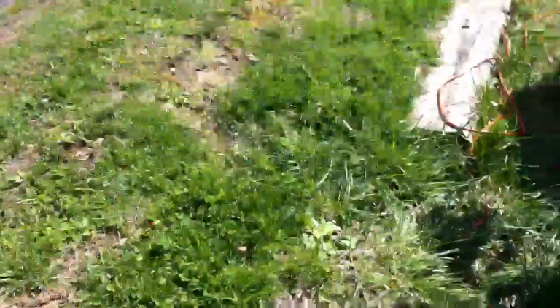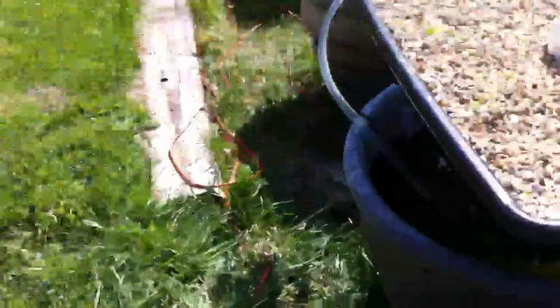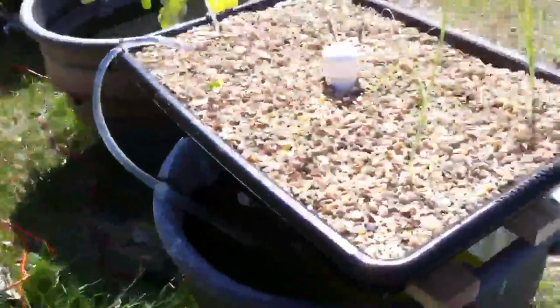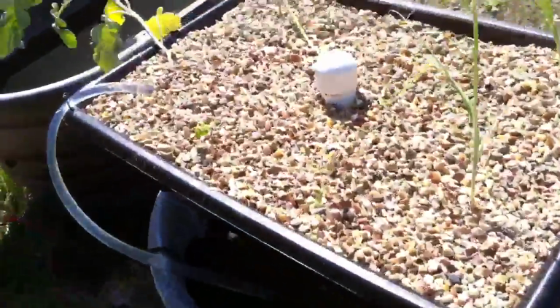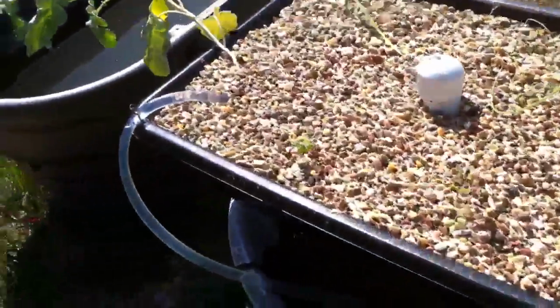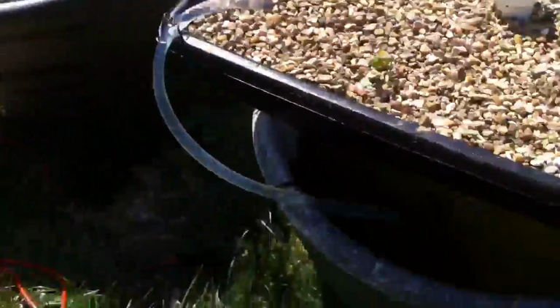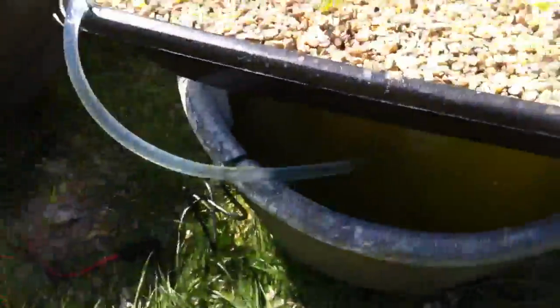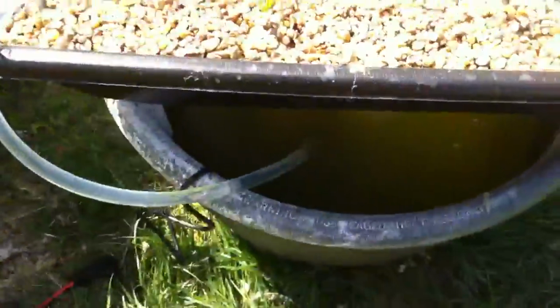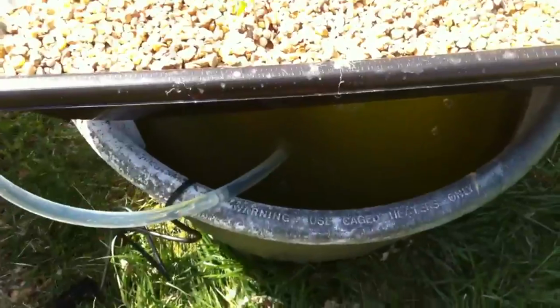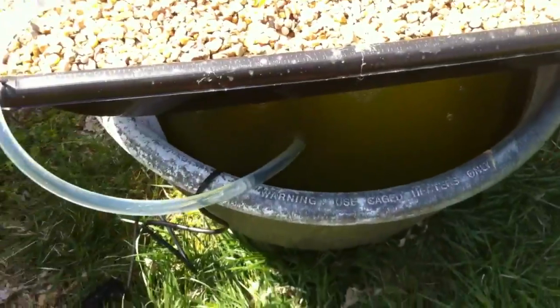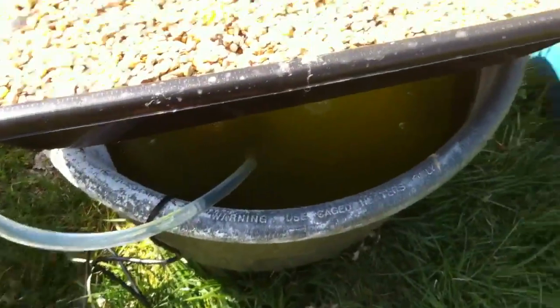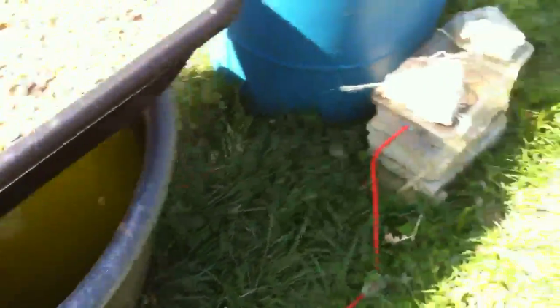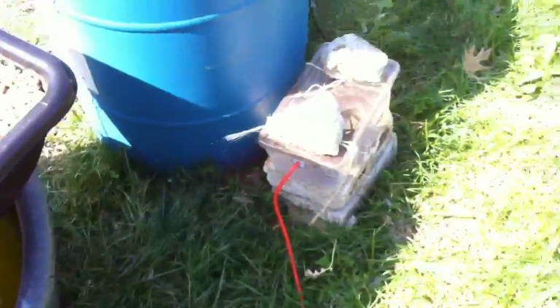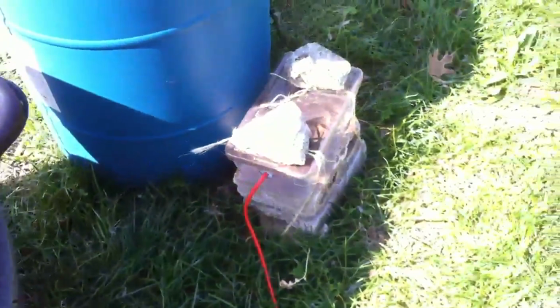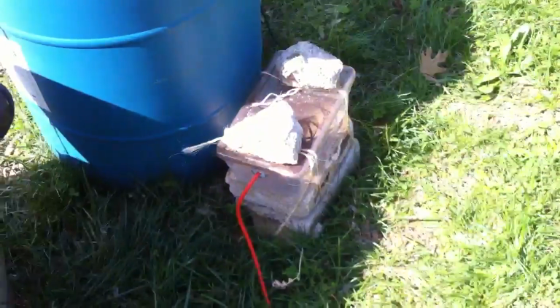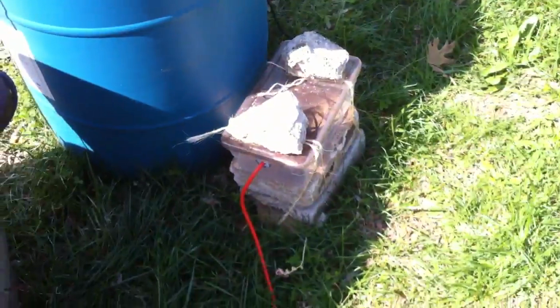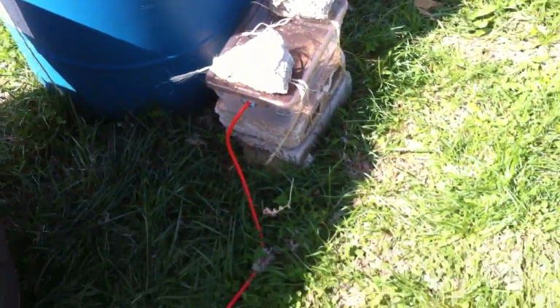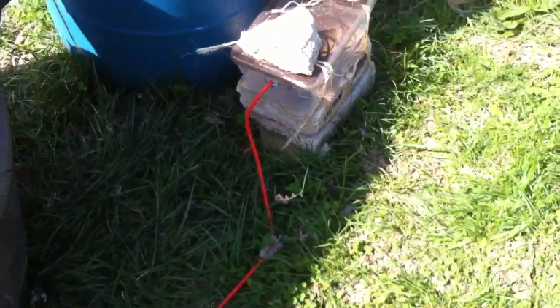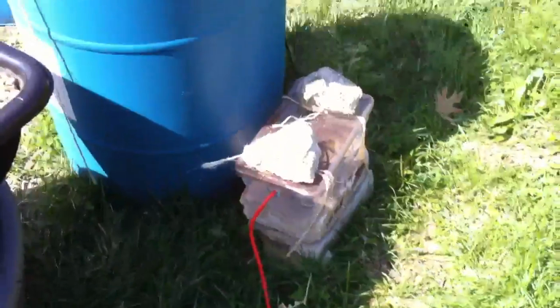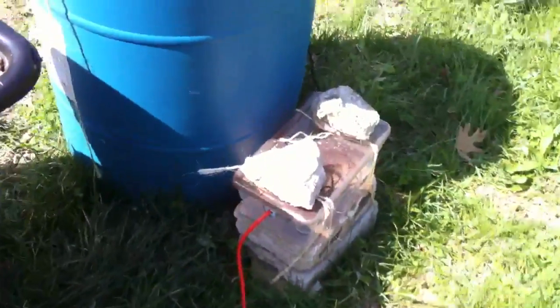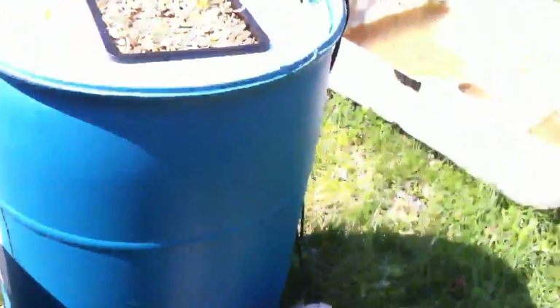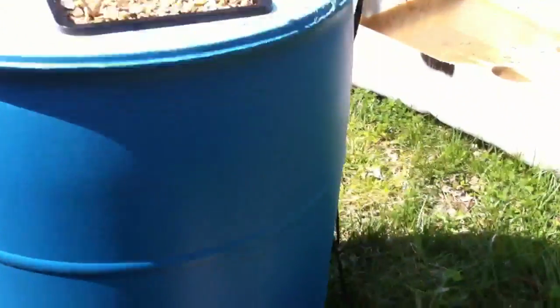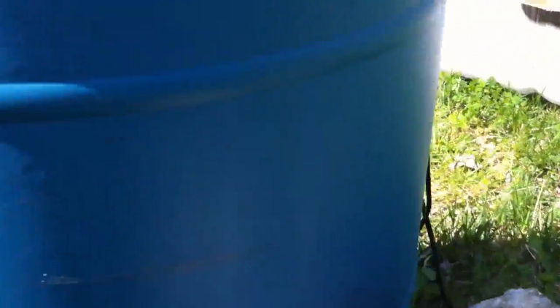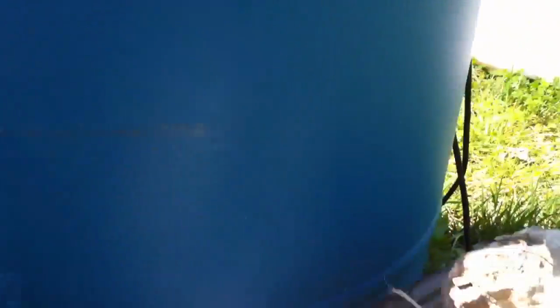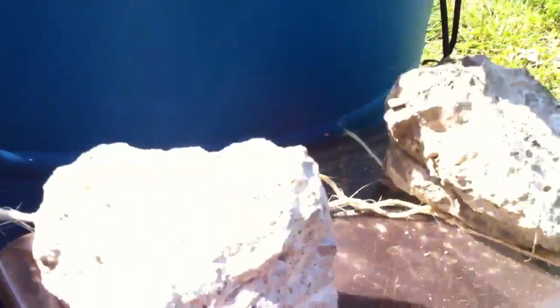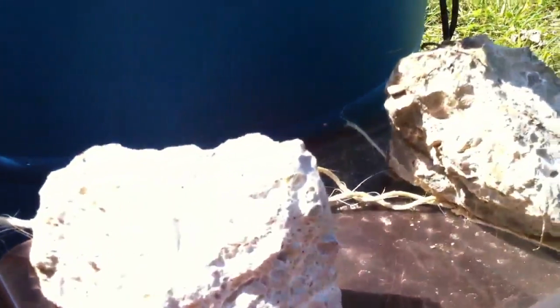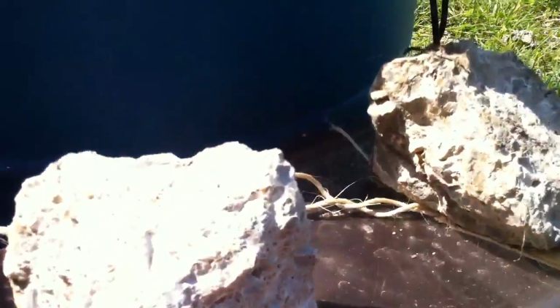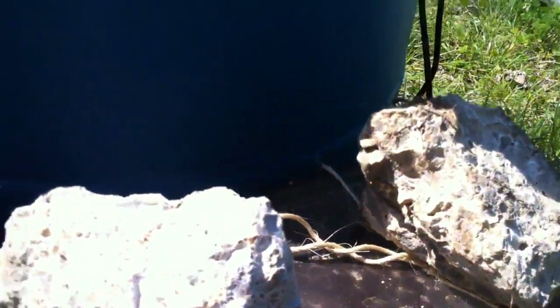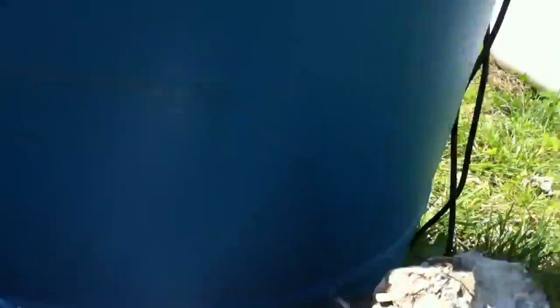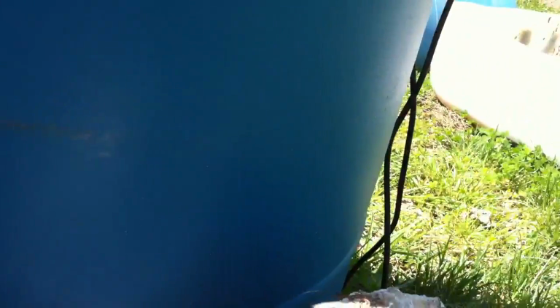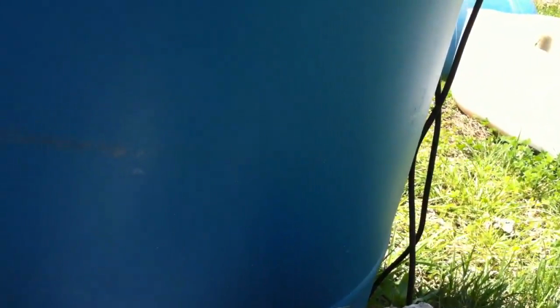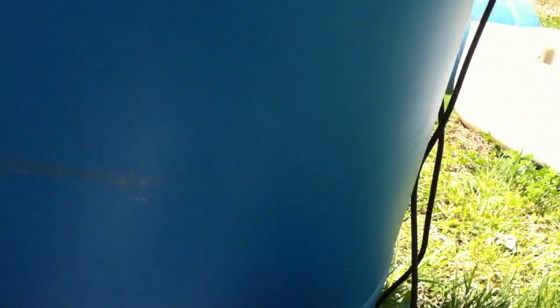I can't tell whether or not my fish are still alive in there — or my one fish is. There's where the air pump is. We had a storm a couple nights ago, and there is another one of those watertight containers.